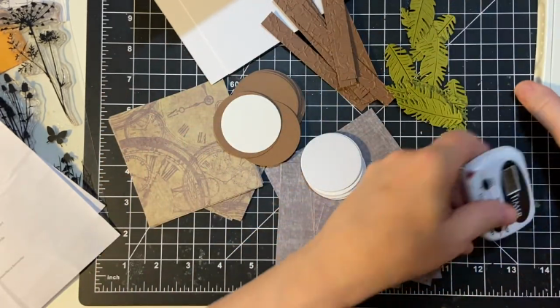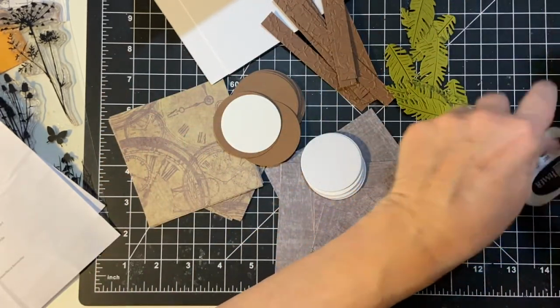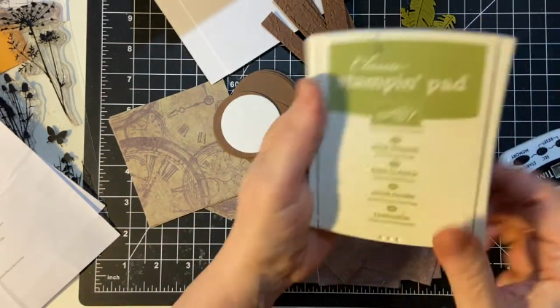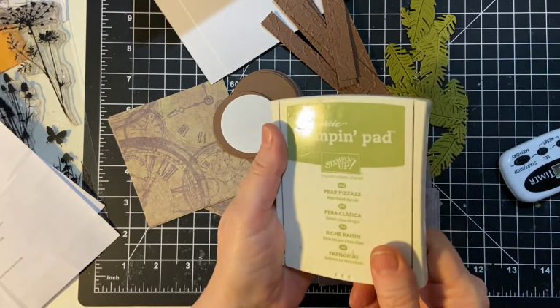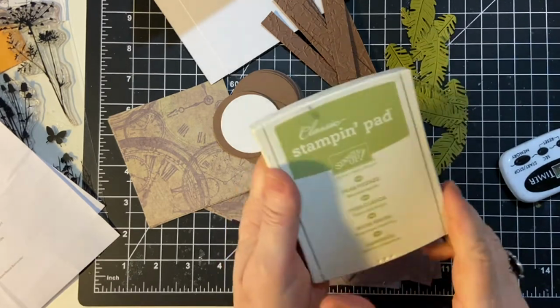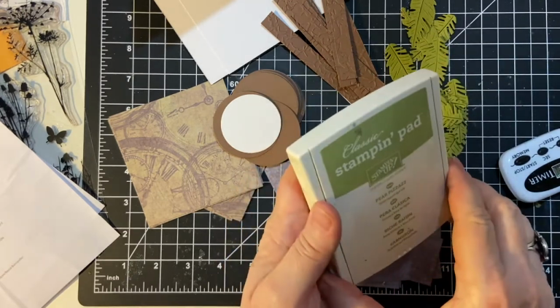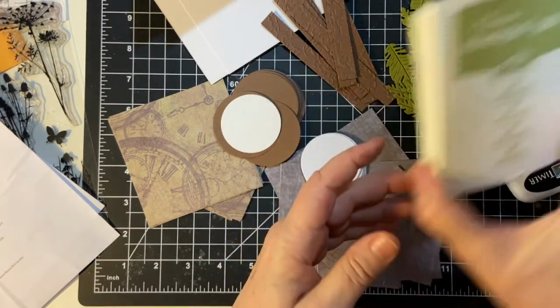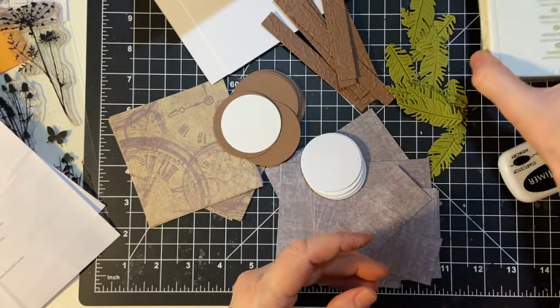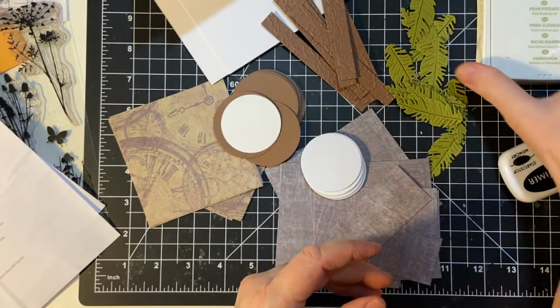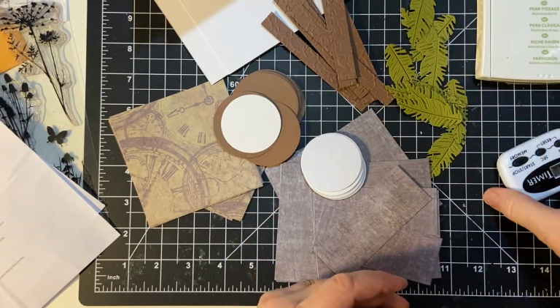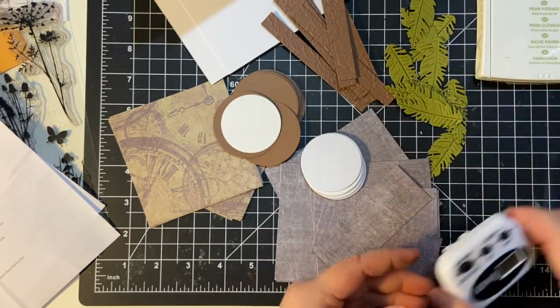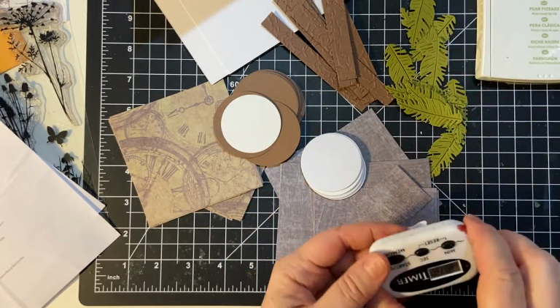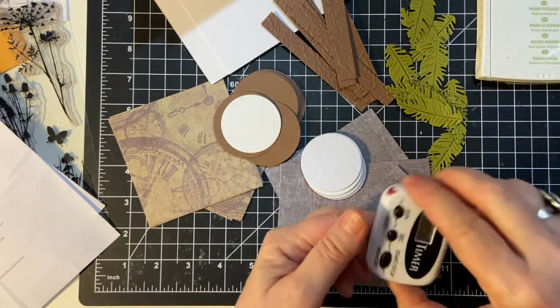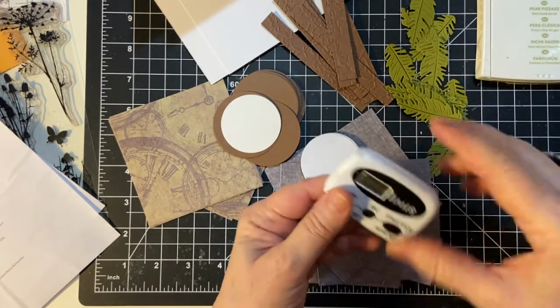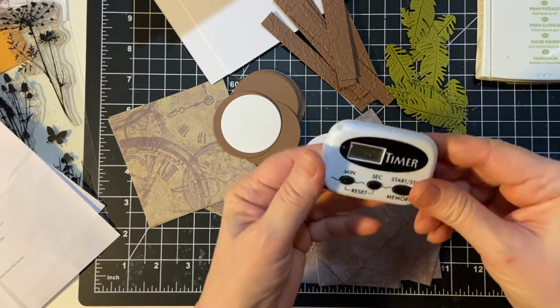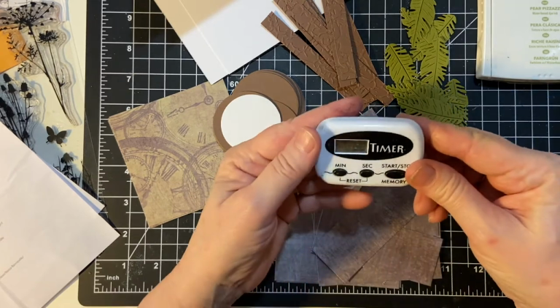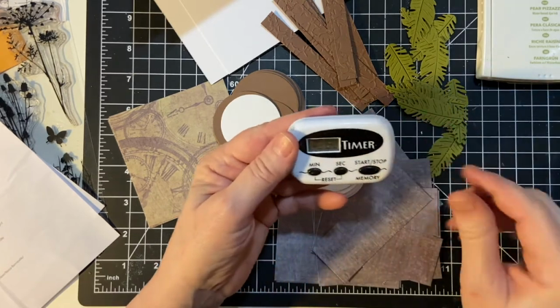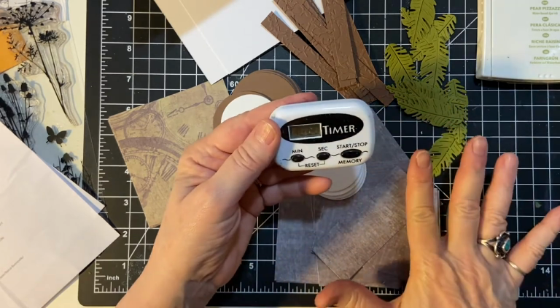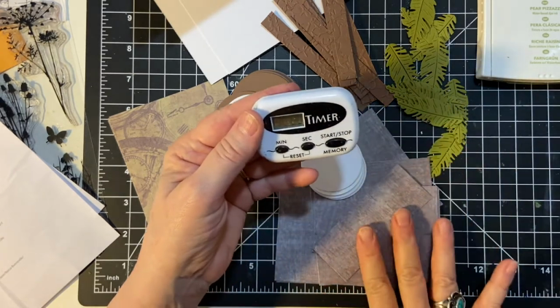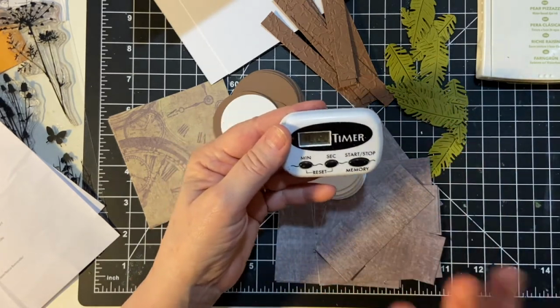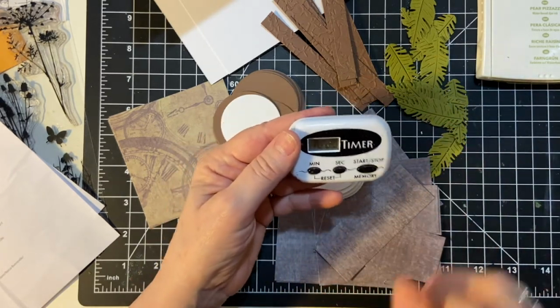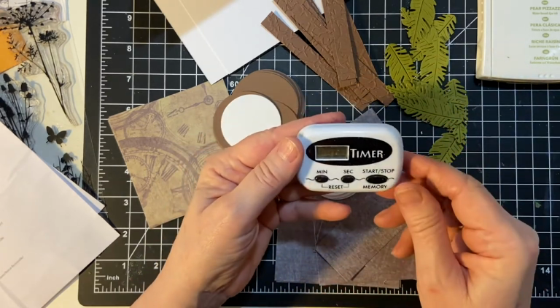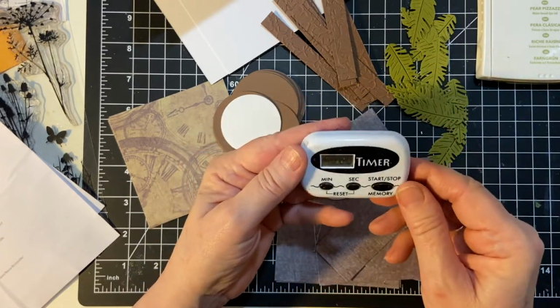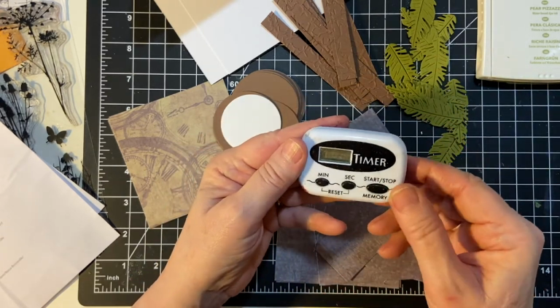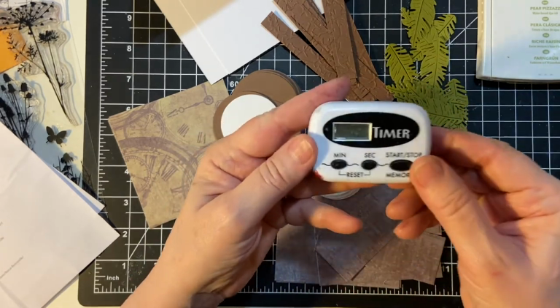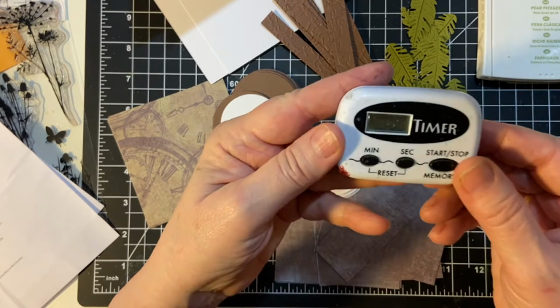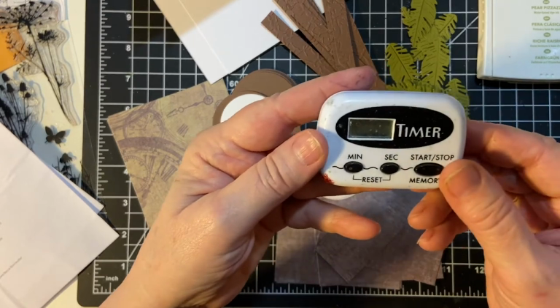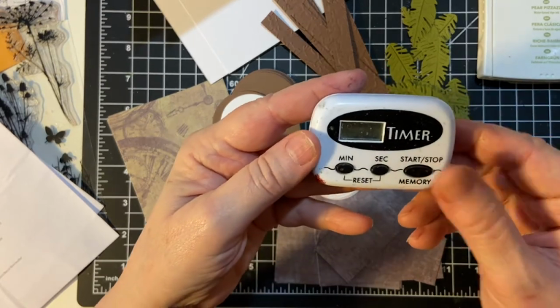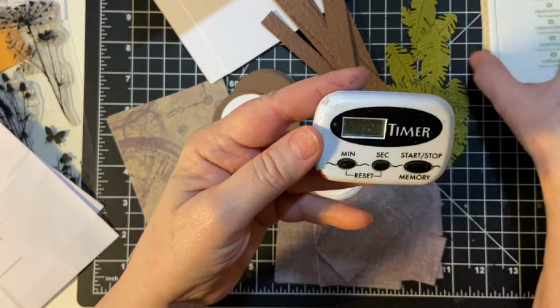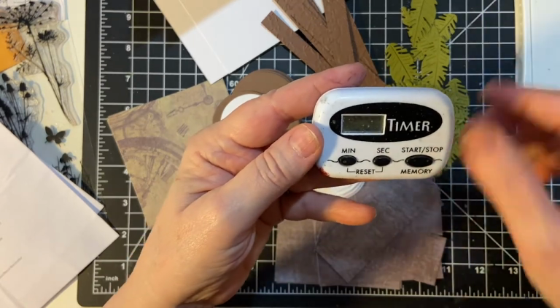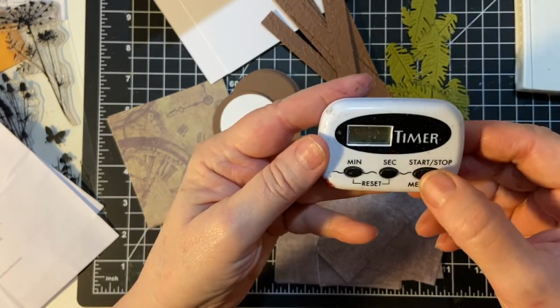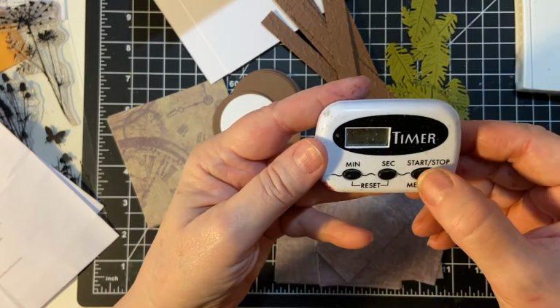I will be using Peer Pizazz to stamp with. So we're going to go ahead and put the cards together — put the paper on the bases. I have my 10 minutes here, so let us begin.